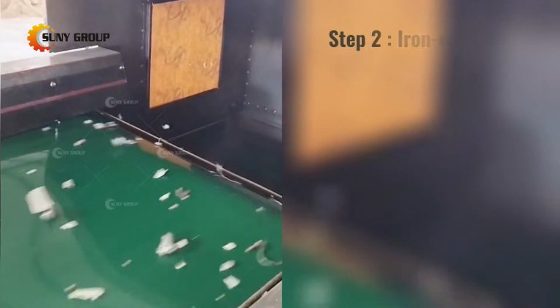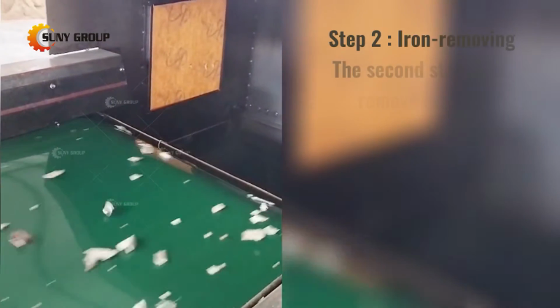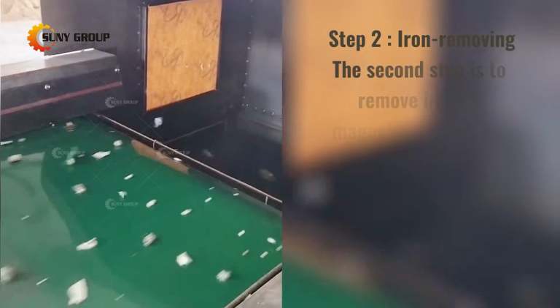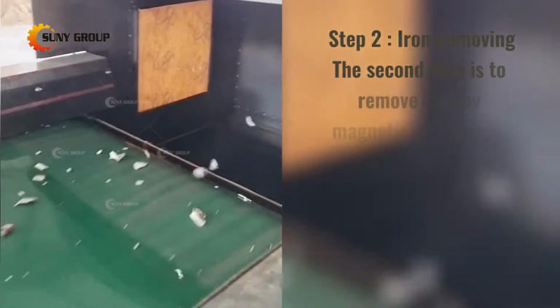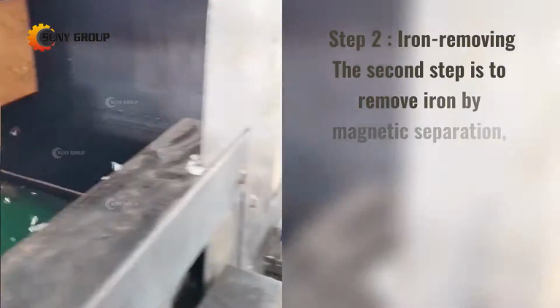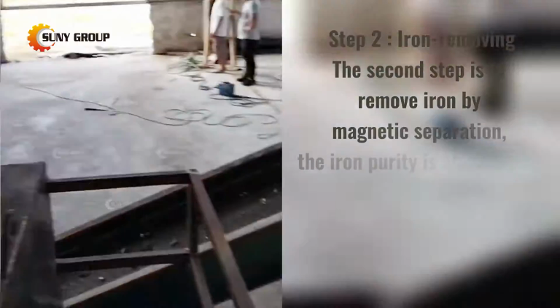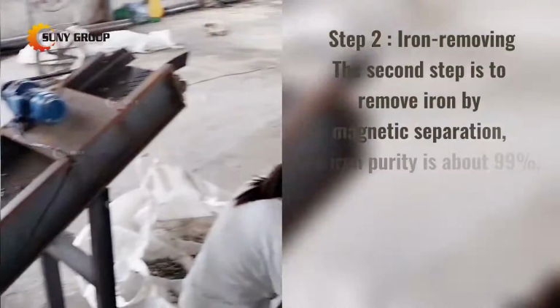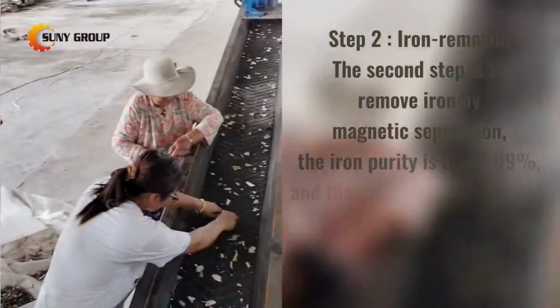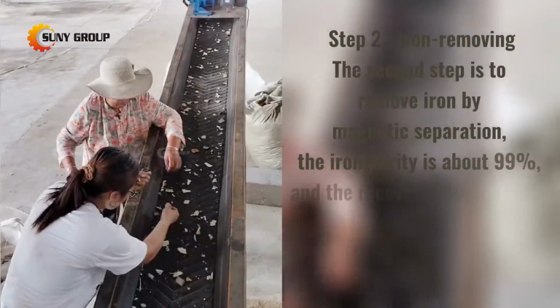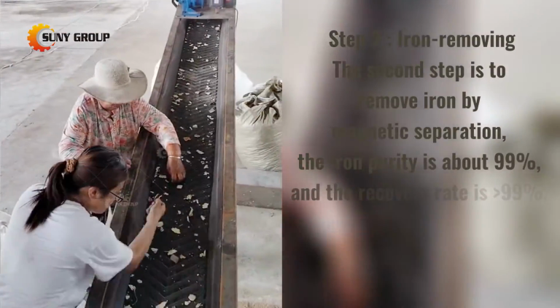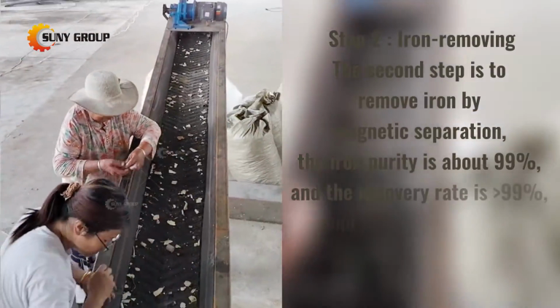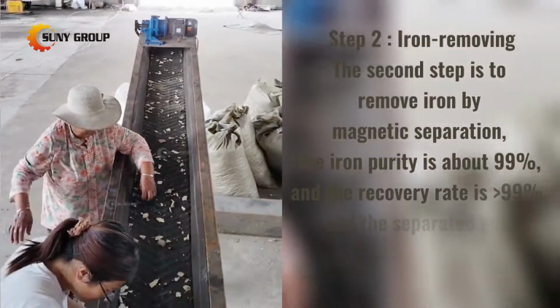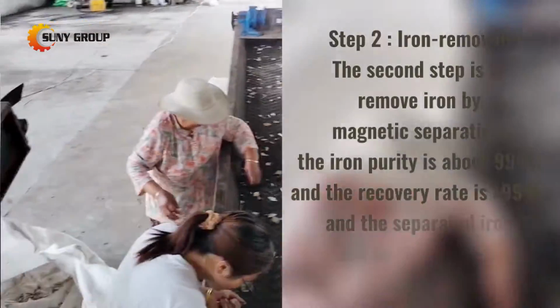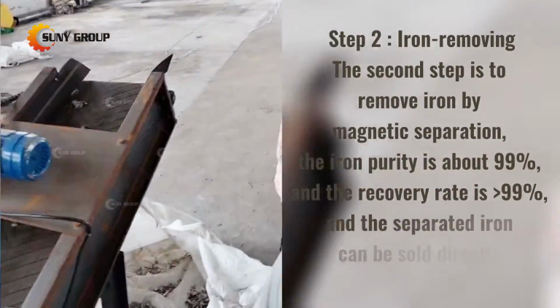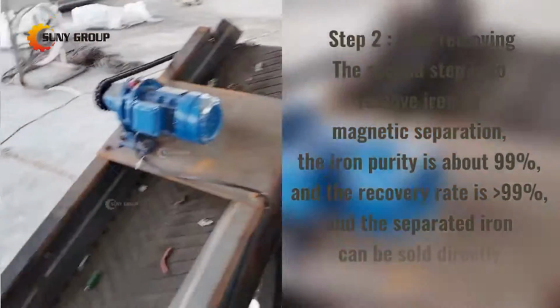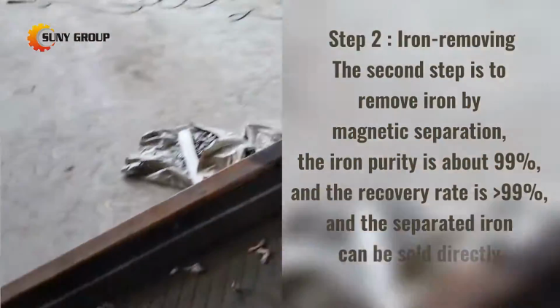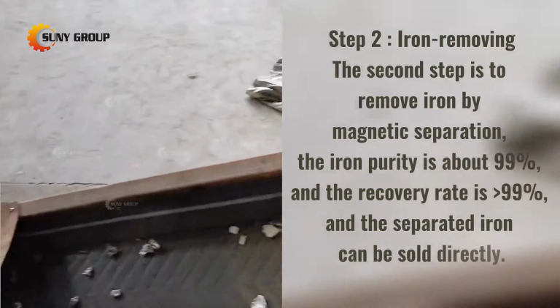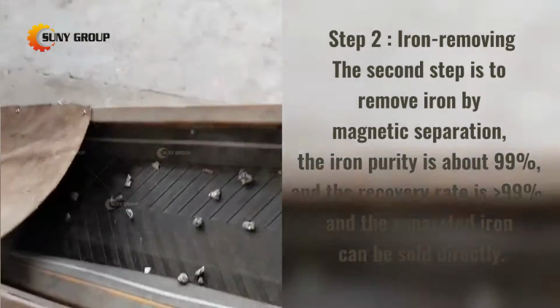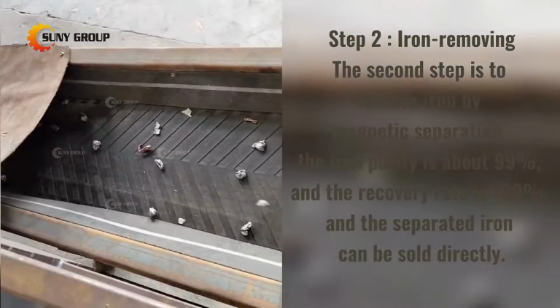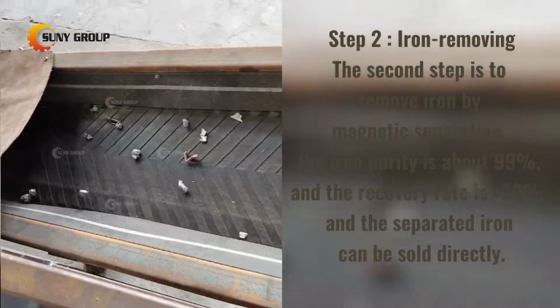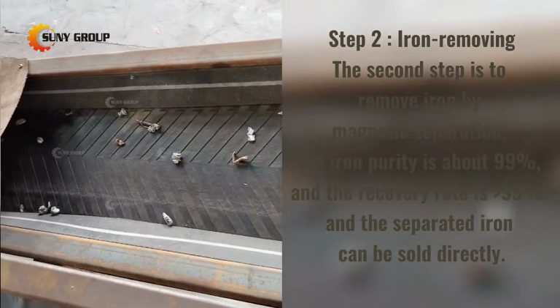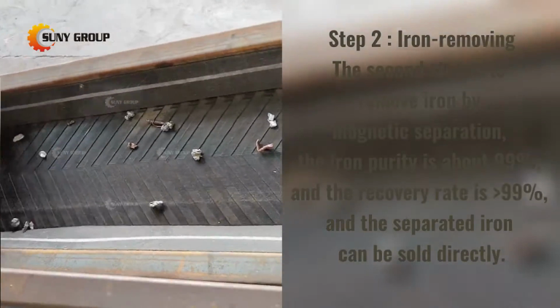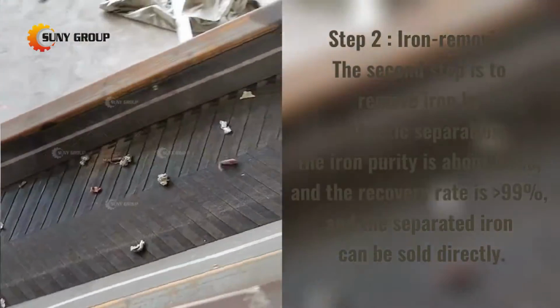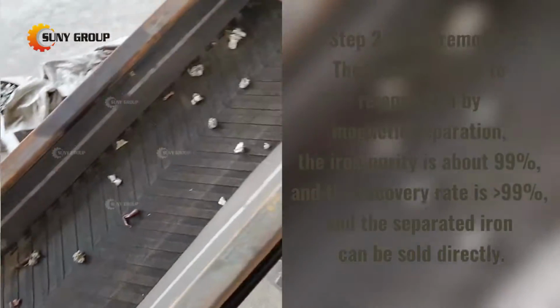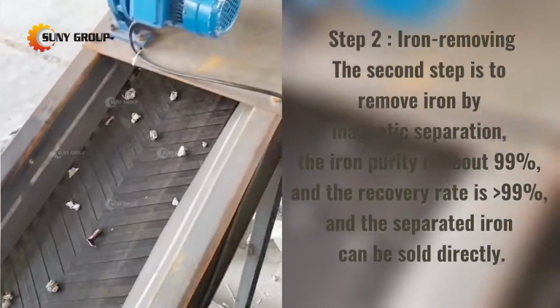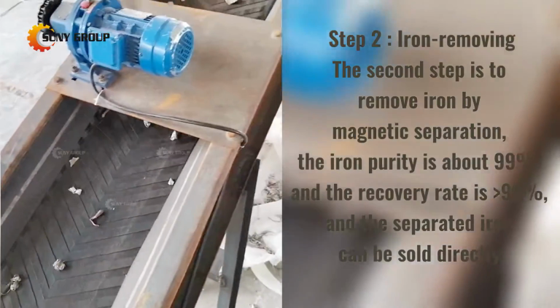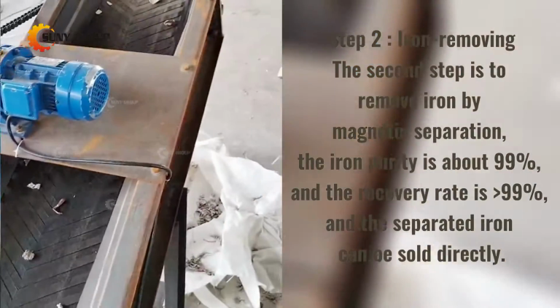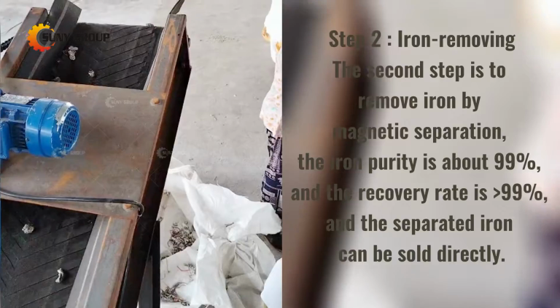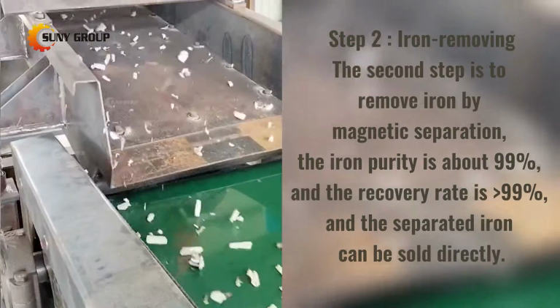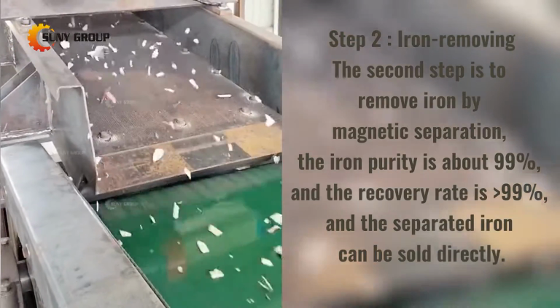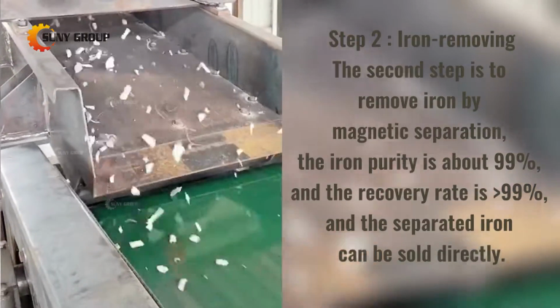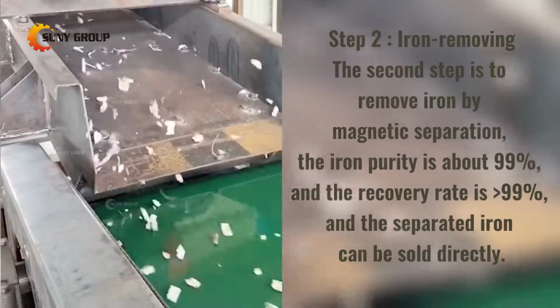Step 2: Iron Removing. The second step is to remove iron by magnetic separation. The iron purity is about 99% and the recovery rate is greater than 99%. The separated iron can be sold directly.